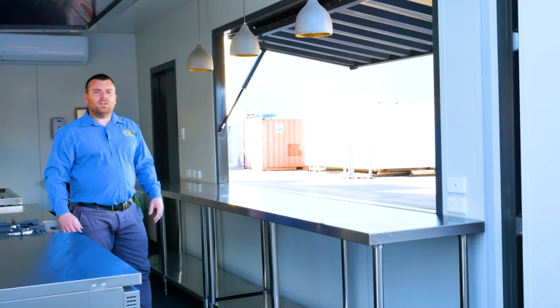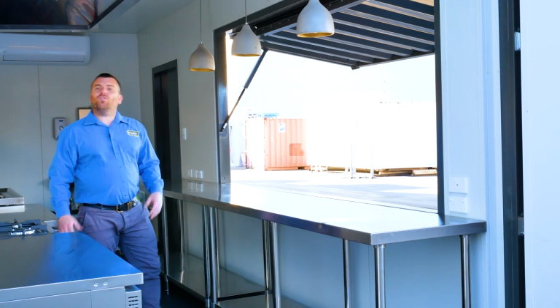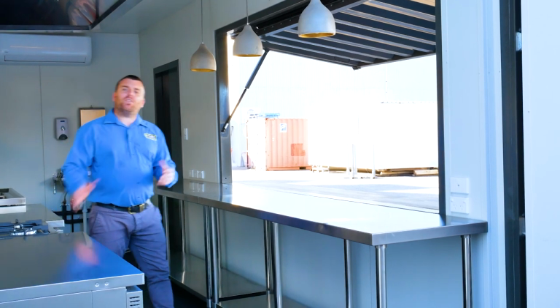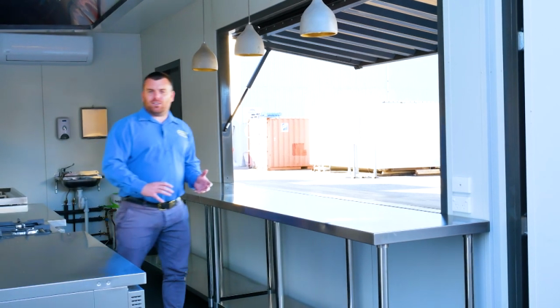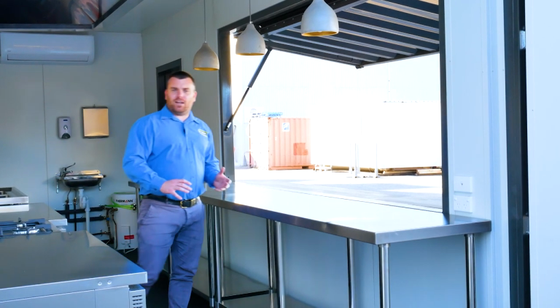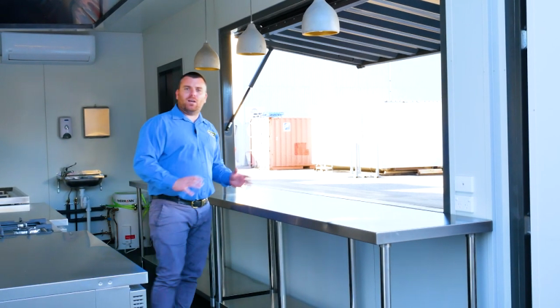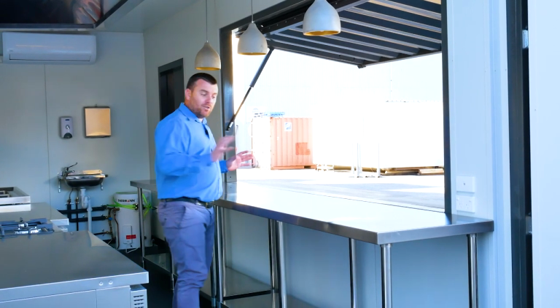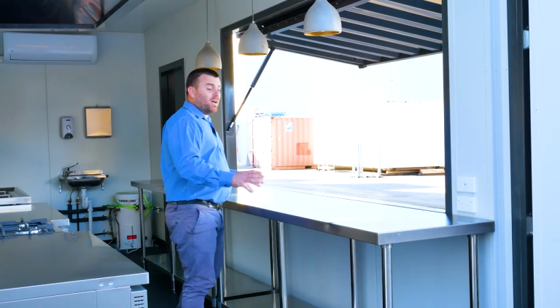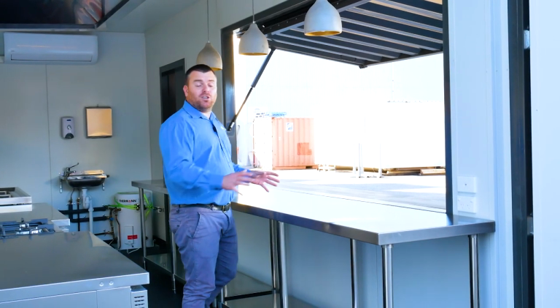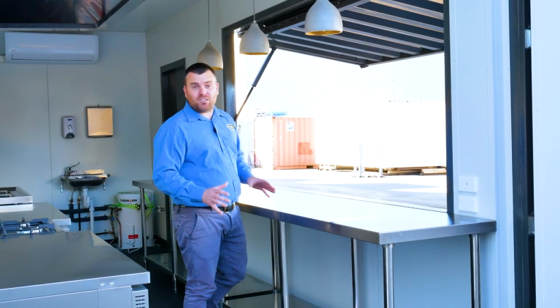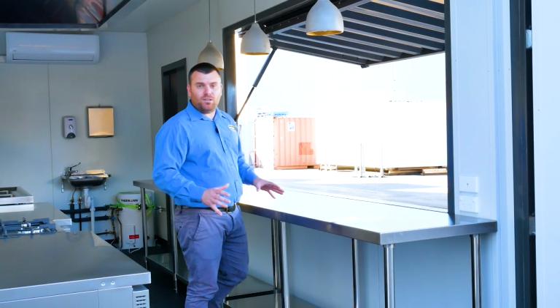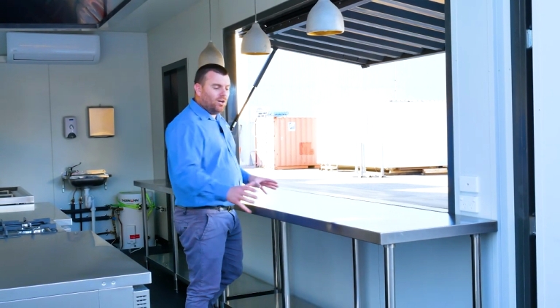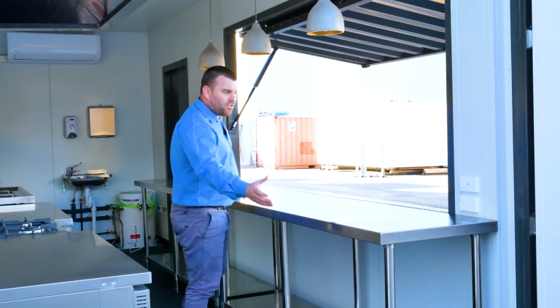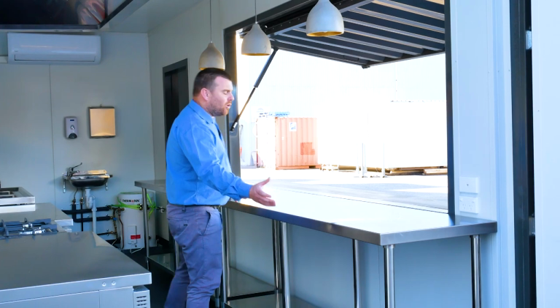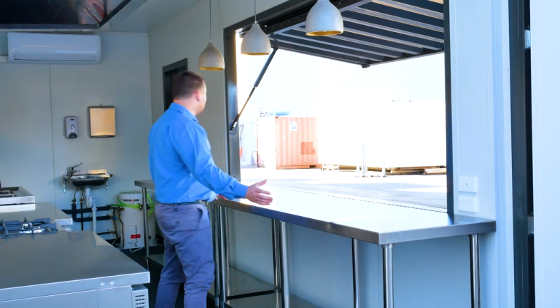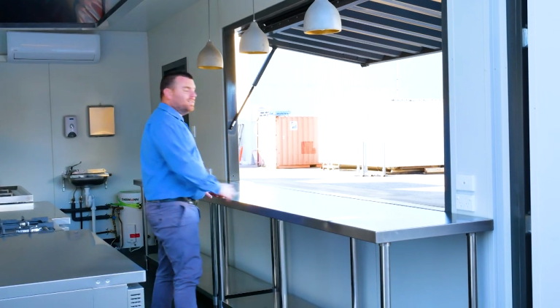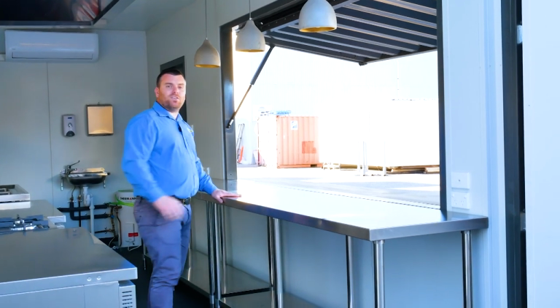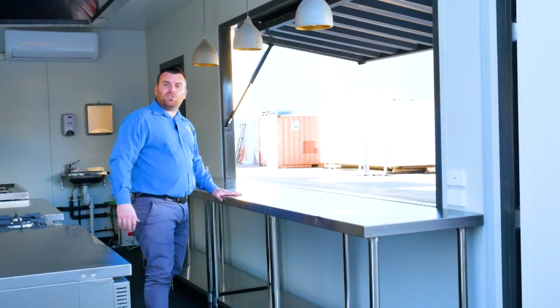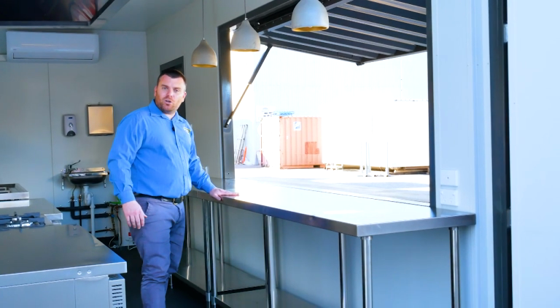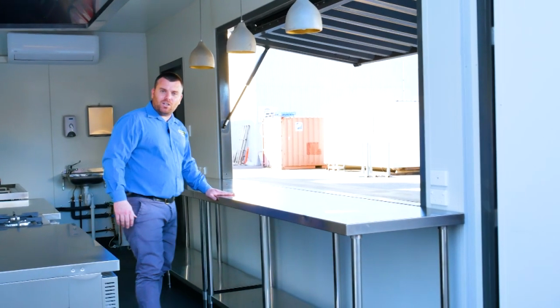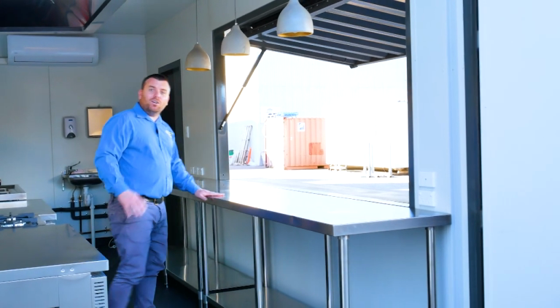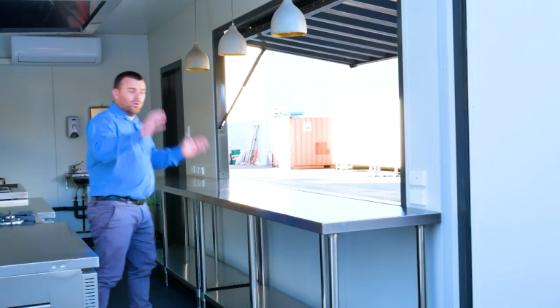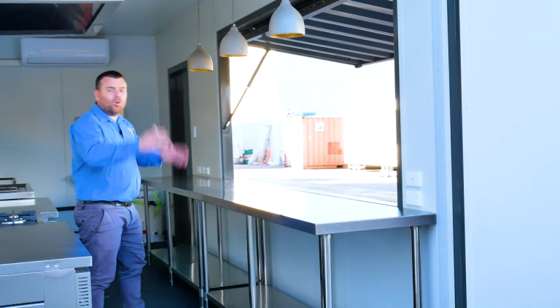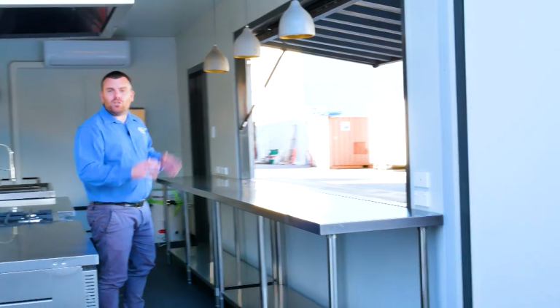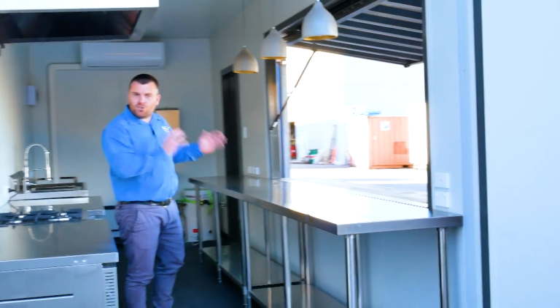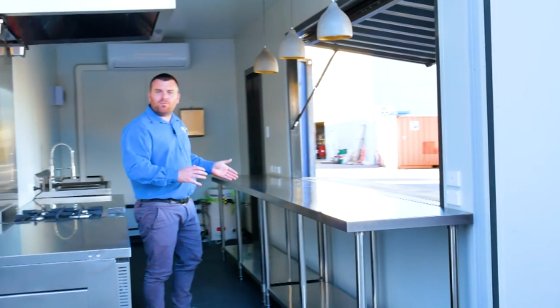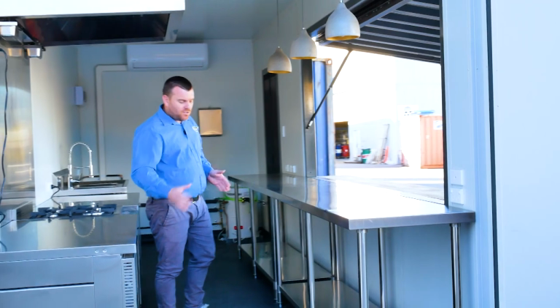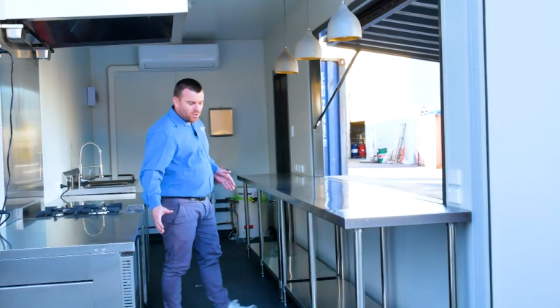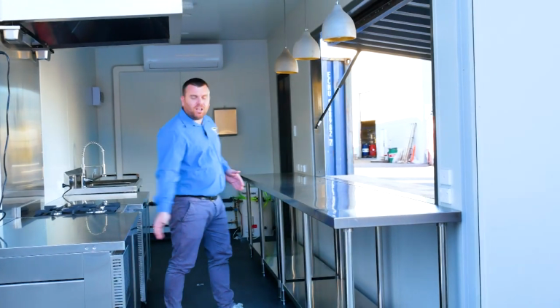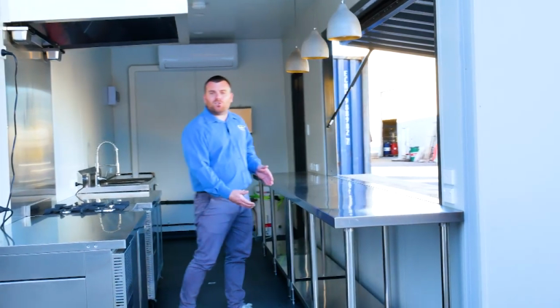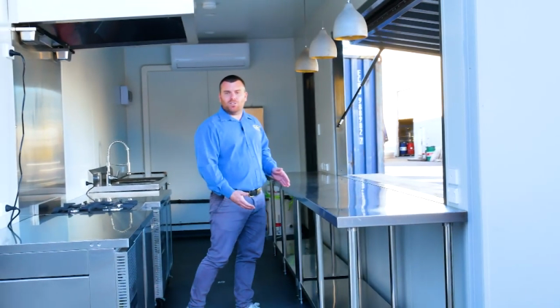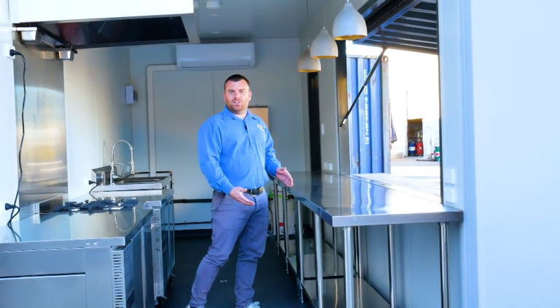On the other side of the container where your main servery spot is, we've still got plenty of stainless steel work benching for coffee machines and display fridges, as well as heaps of storage underneath.